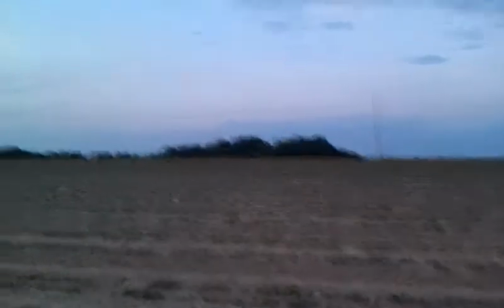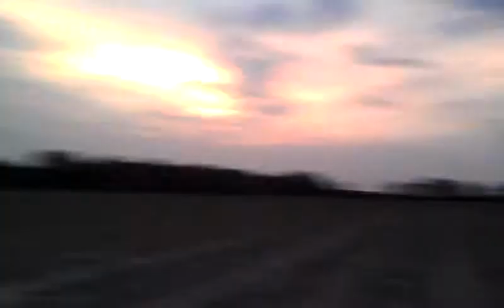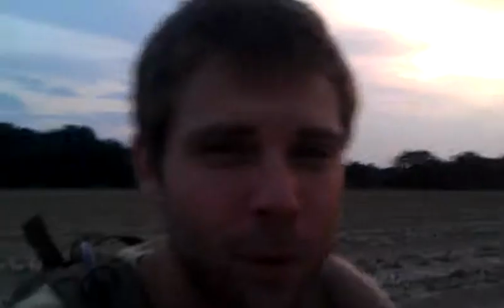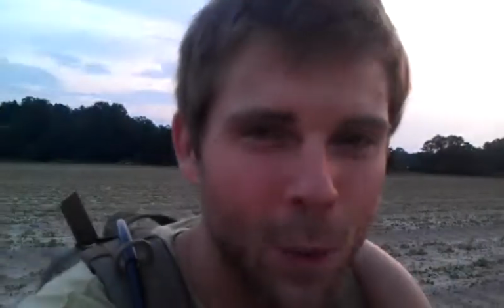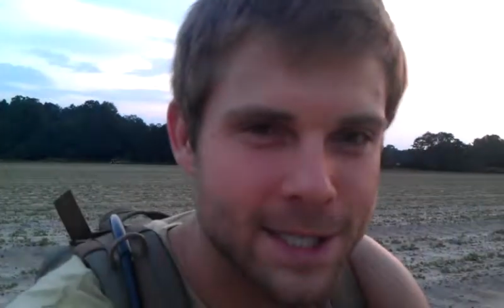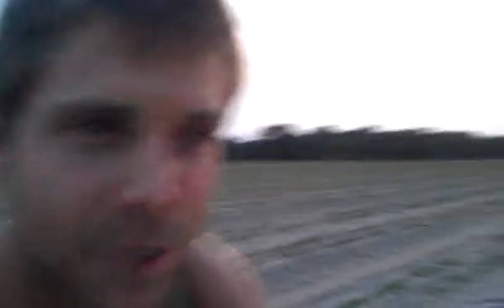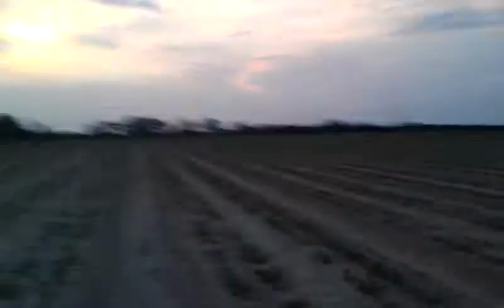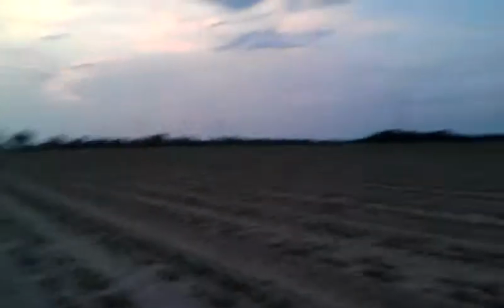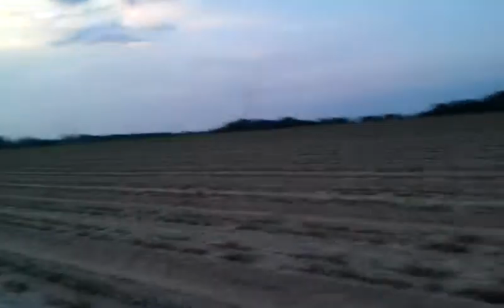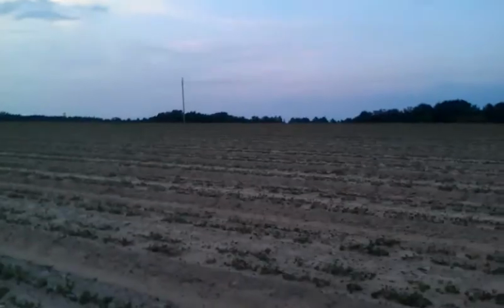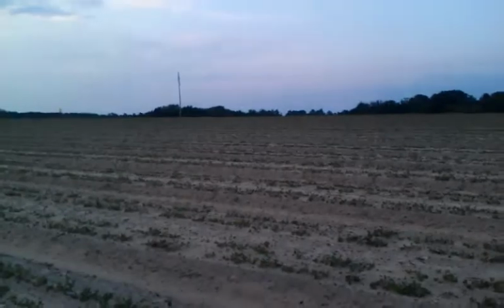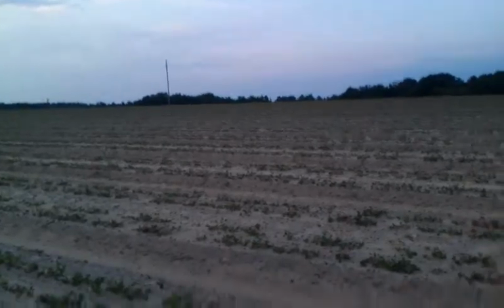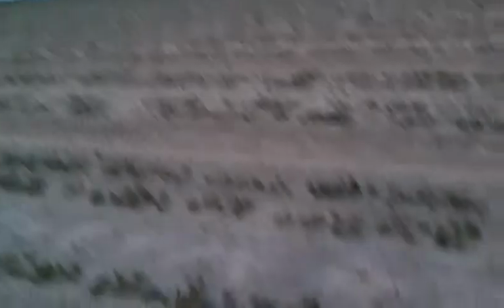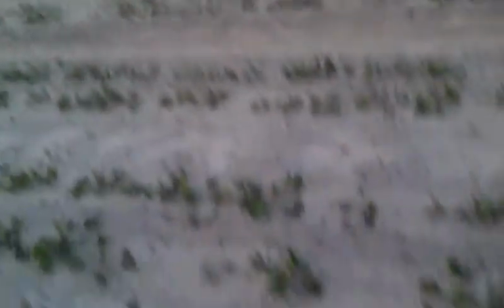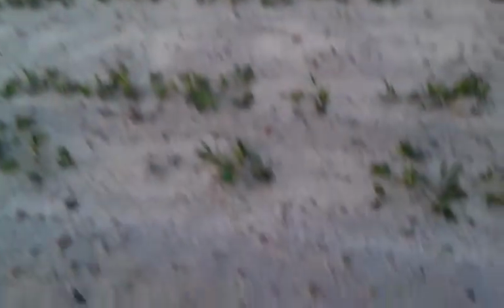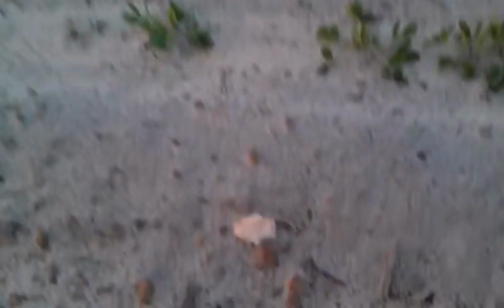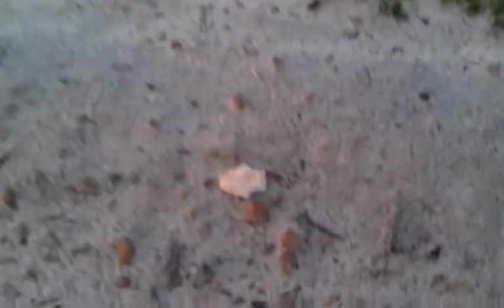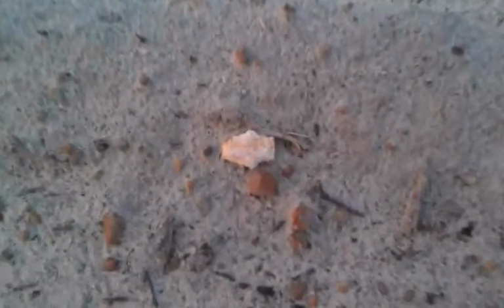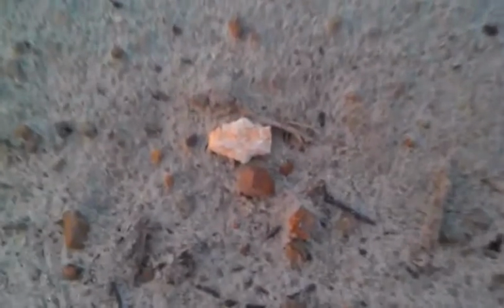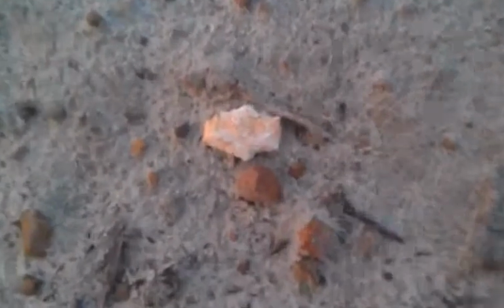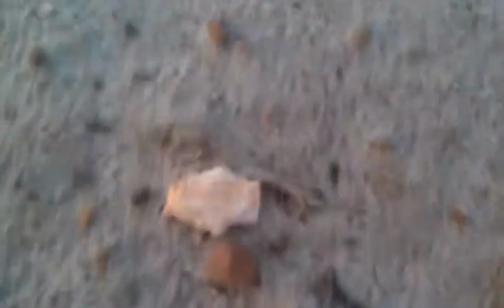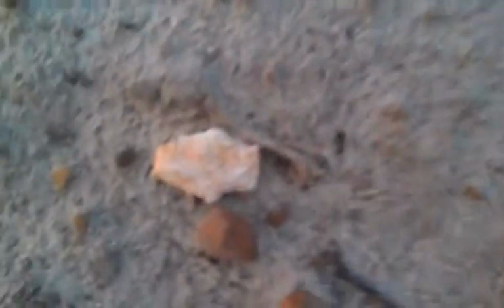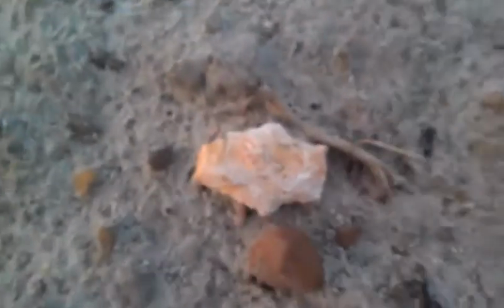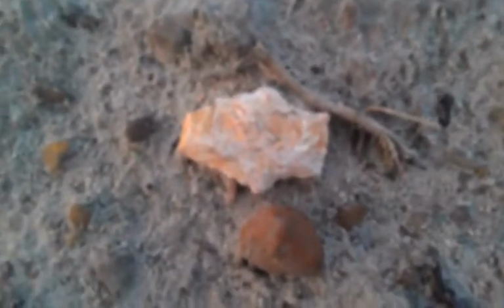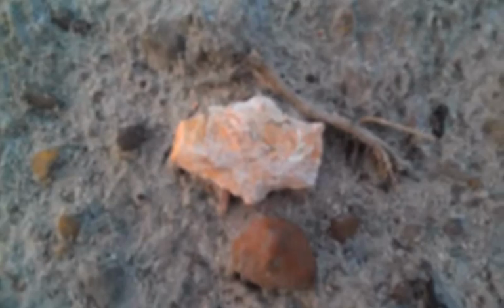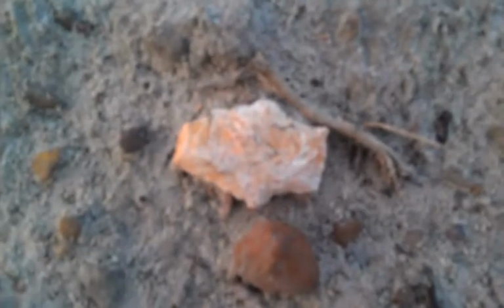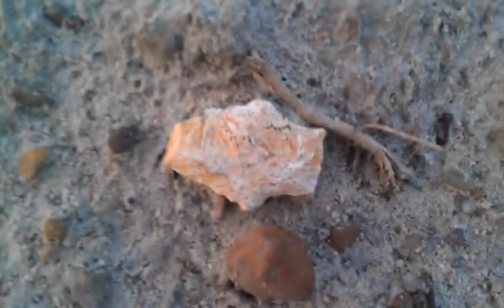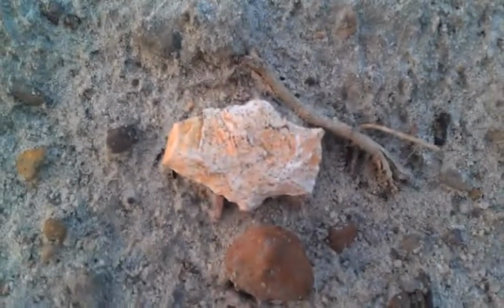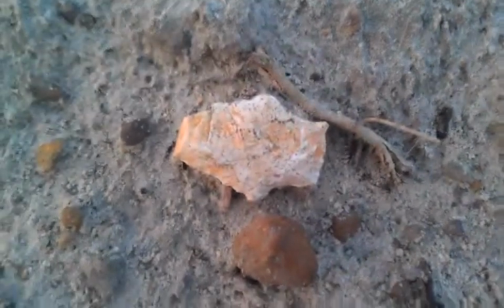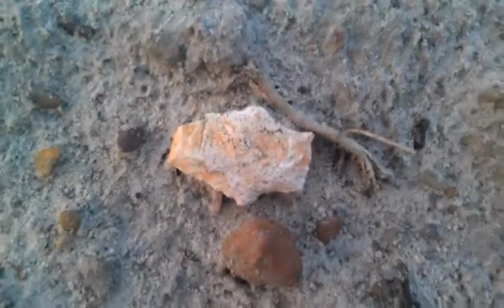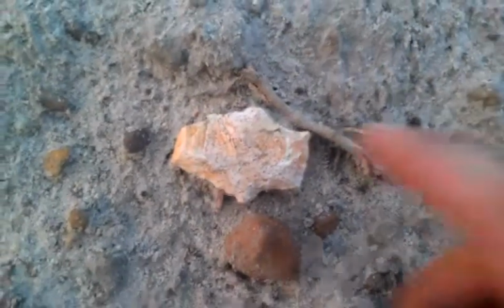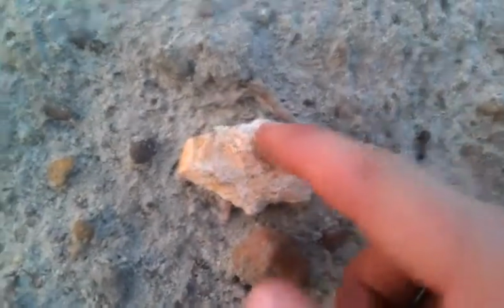Welcome back everyone, Weston Summers here. Still searching for arrowheads. Look at this one we just found right here. Sun is going down, I'm in the bottom edge of the field. Getting lucky.